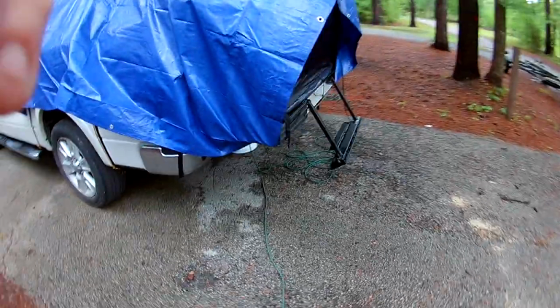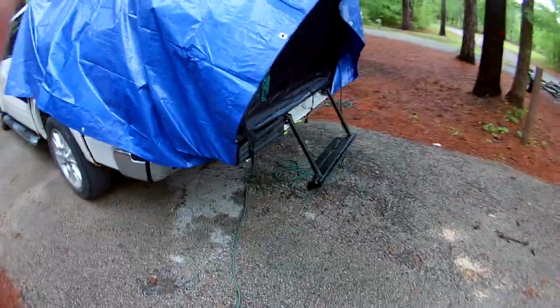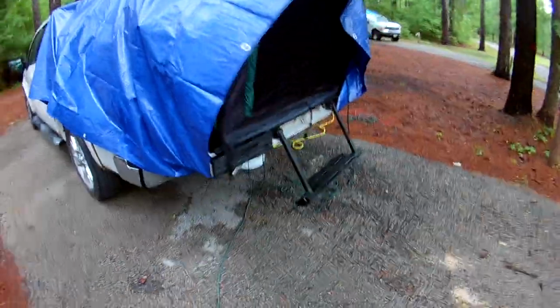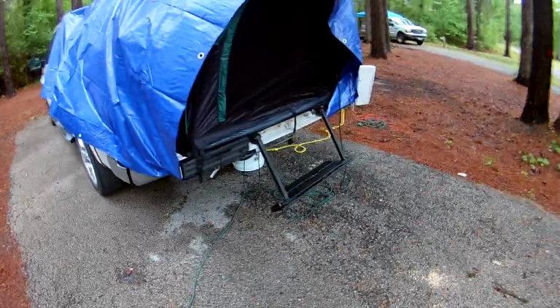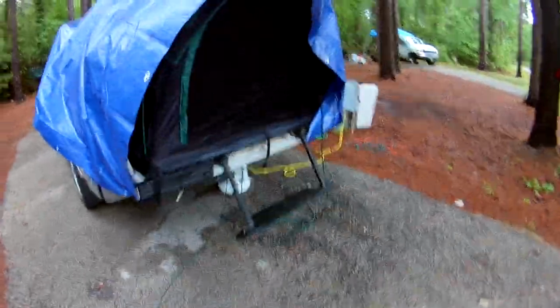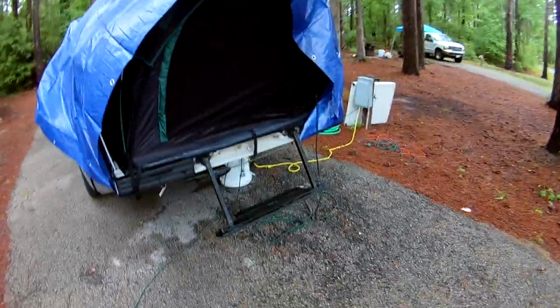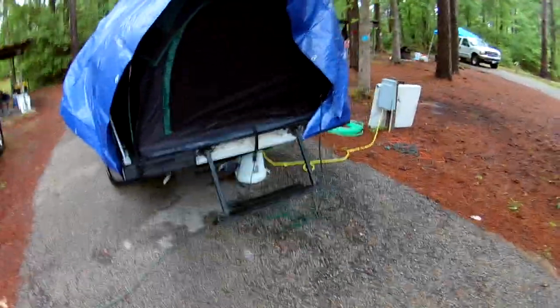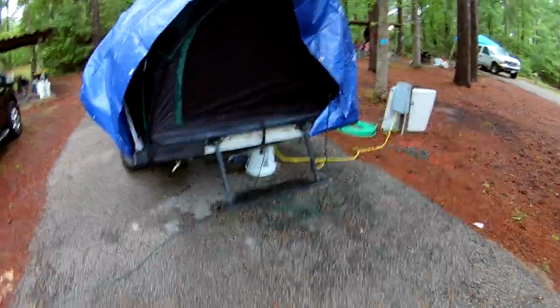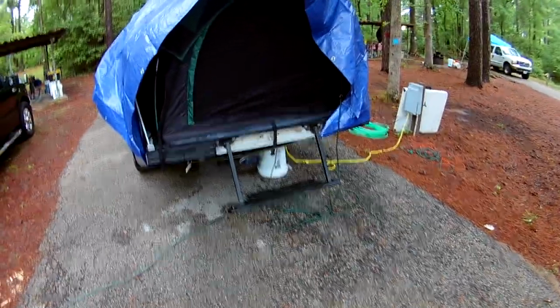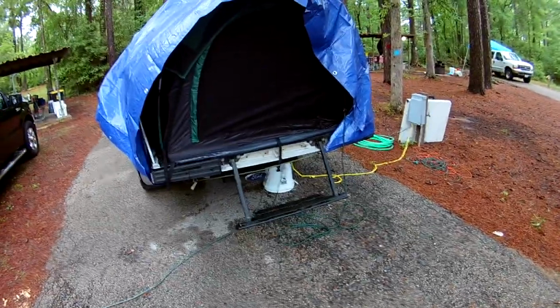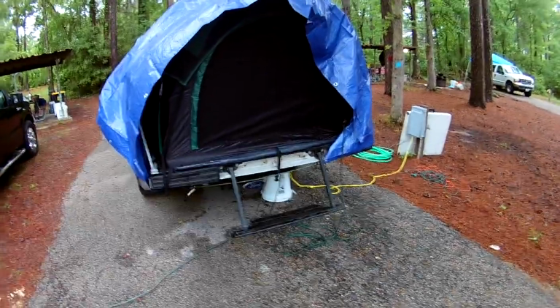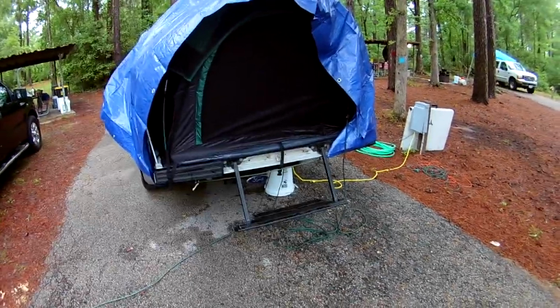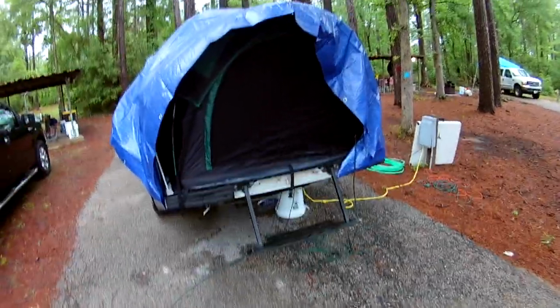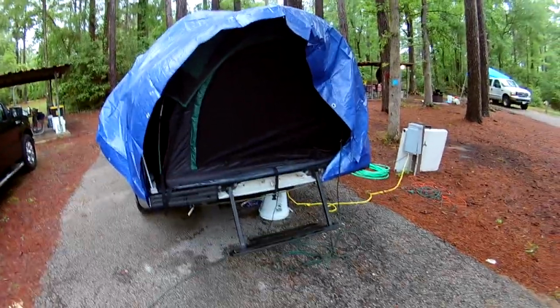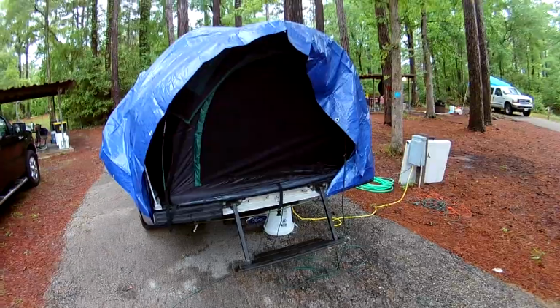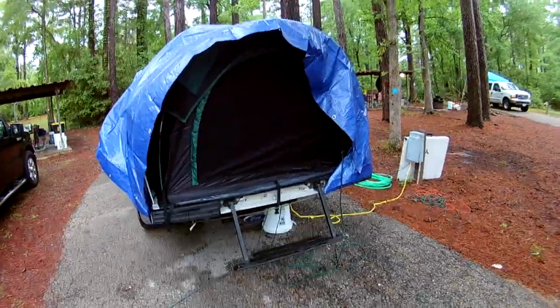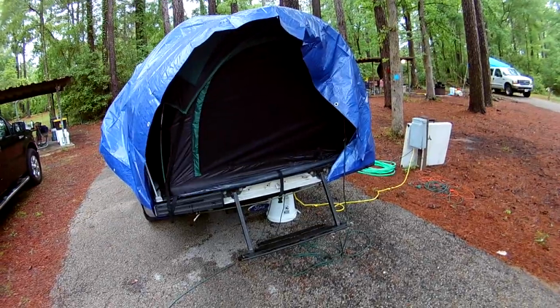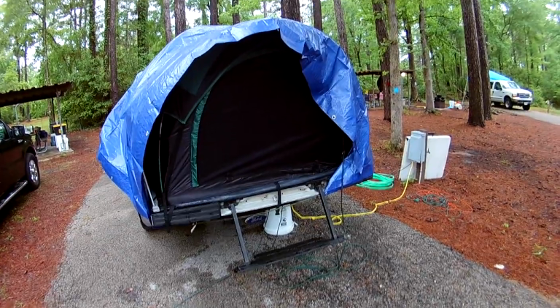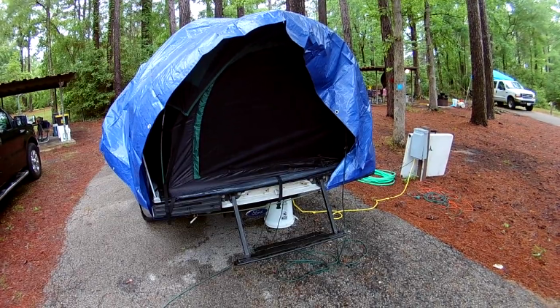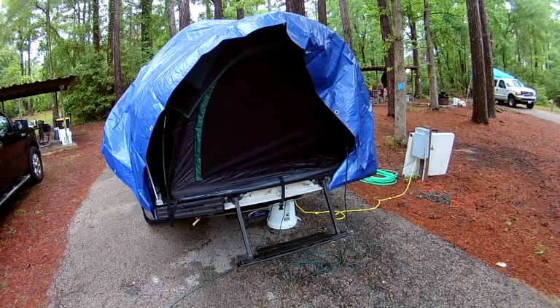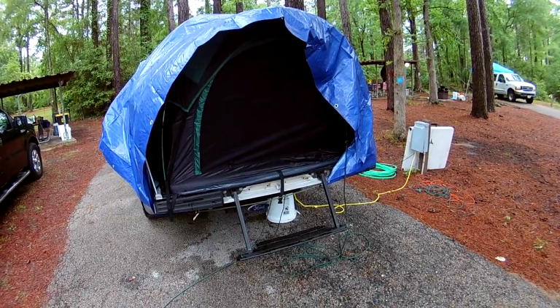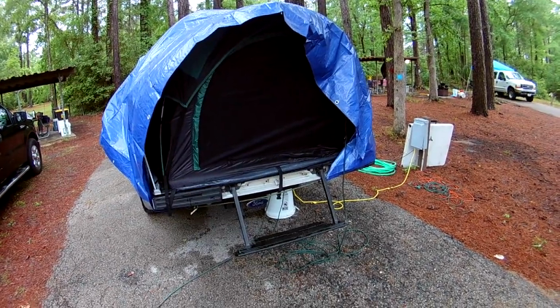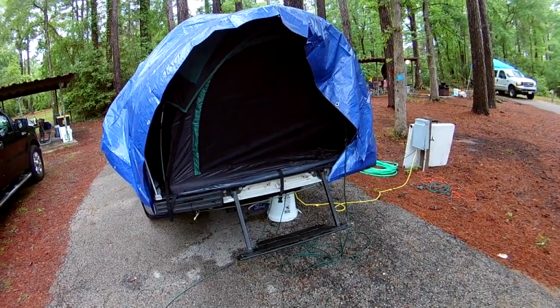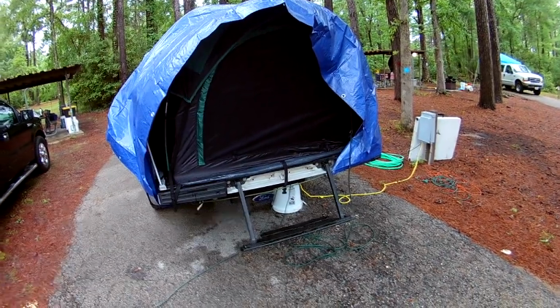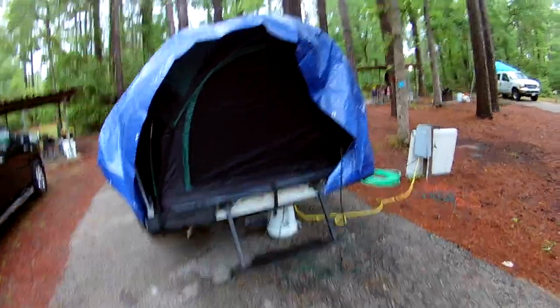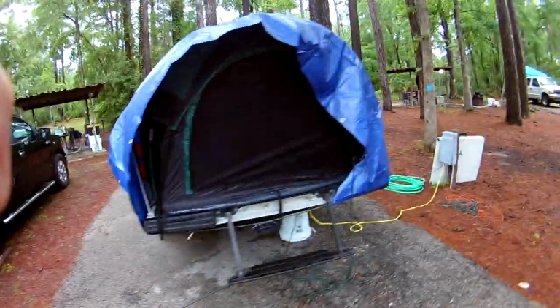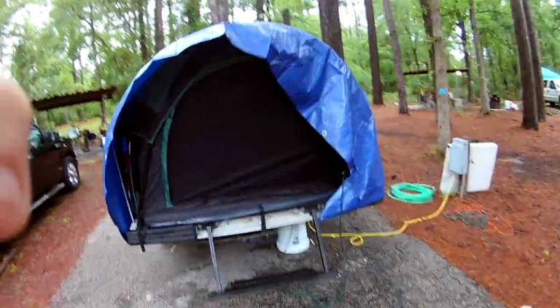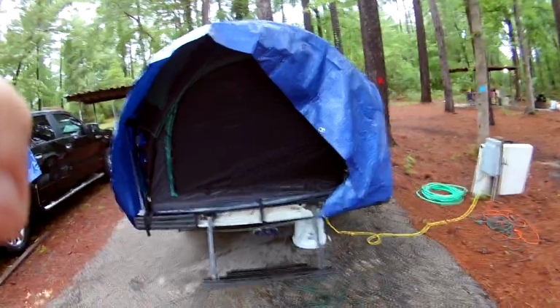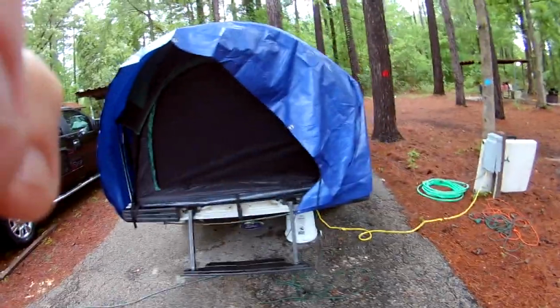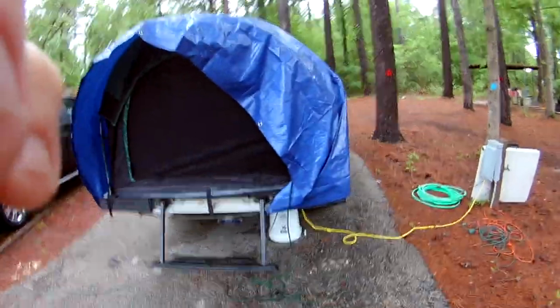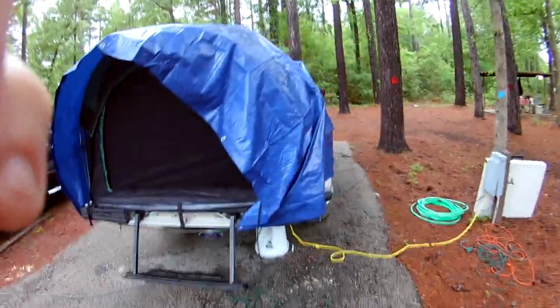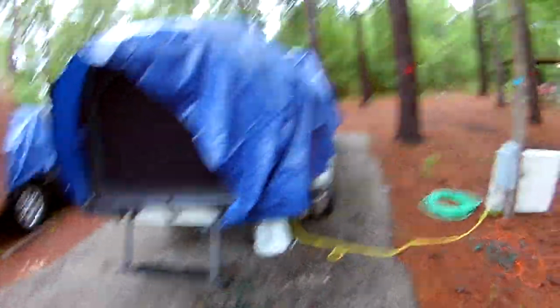Our chance of rain is going to go down as the day goes on. We're about to go back out on the lake again, so I think when we come back I'll pull the tarp off, and in the morning I'll take some more videos of the tent with just the fly on it.